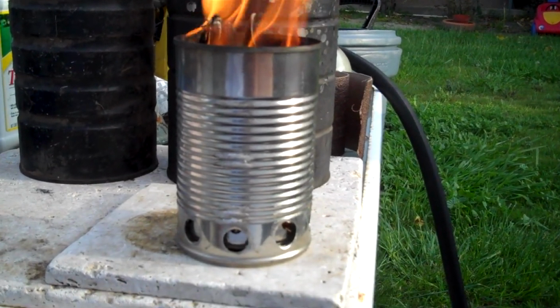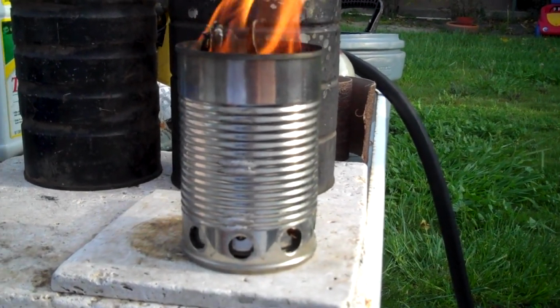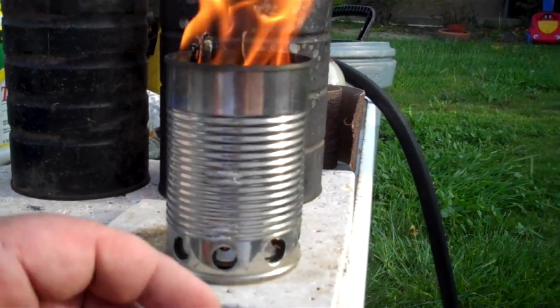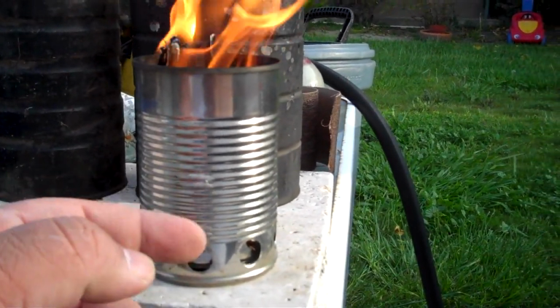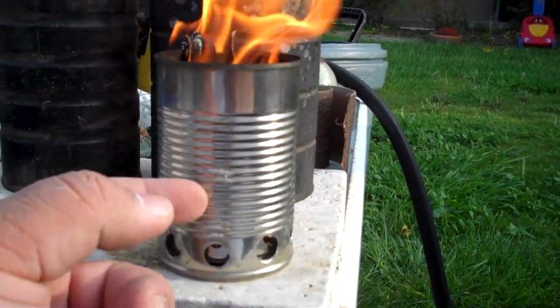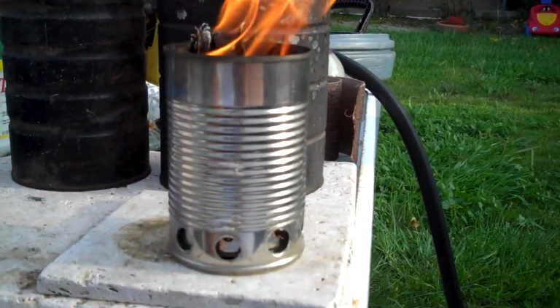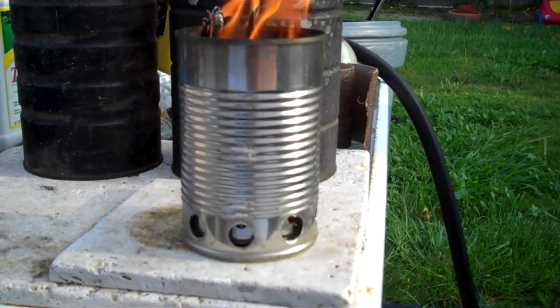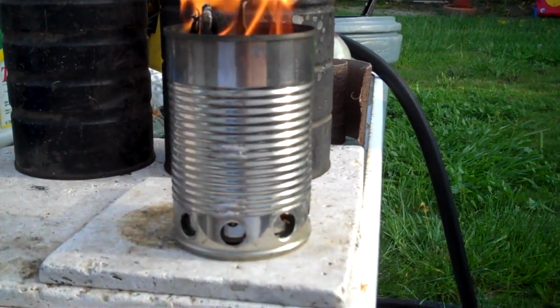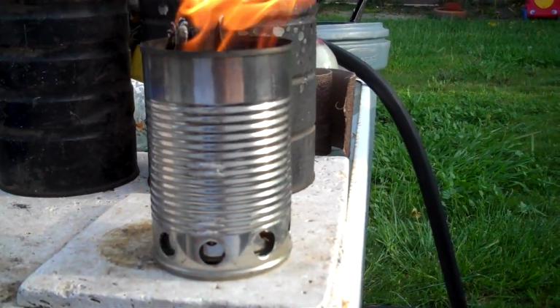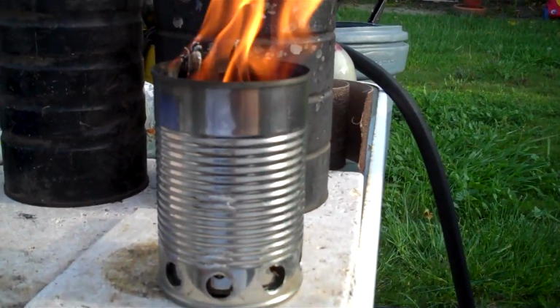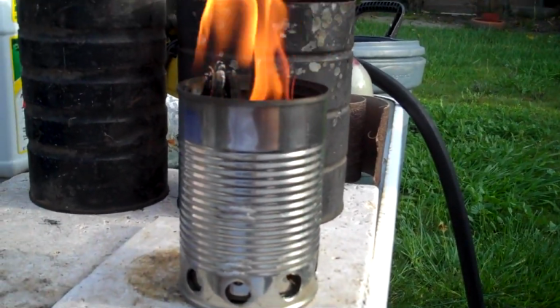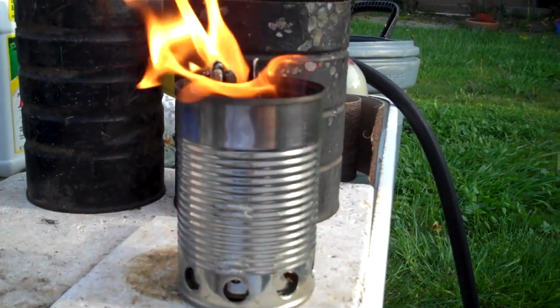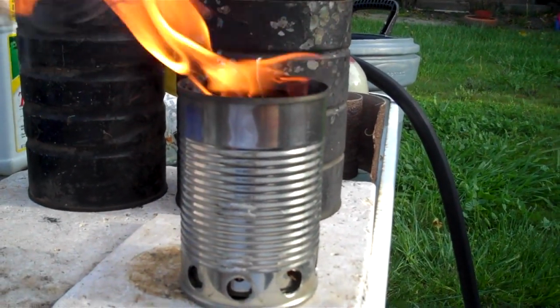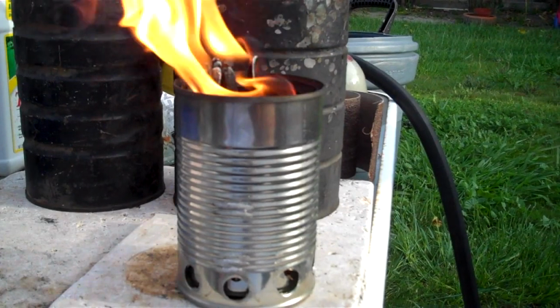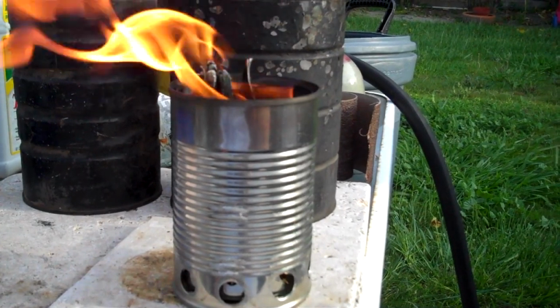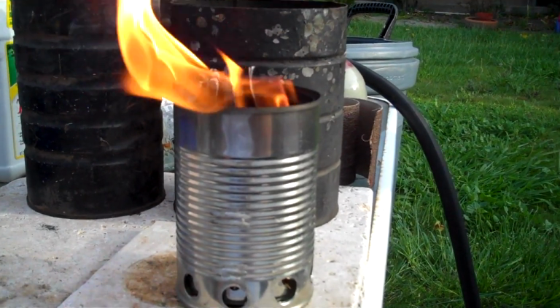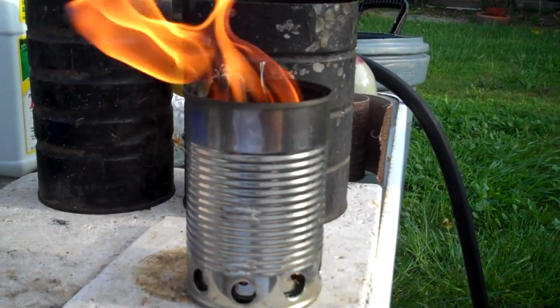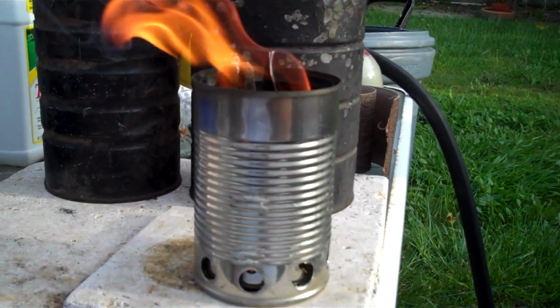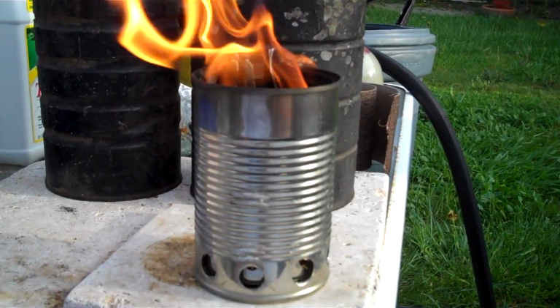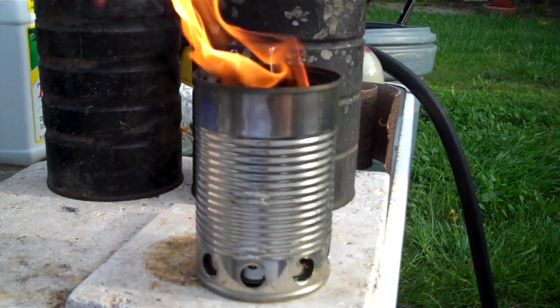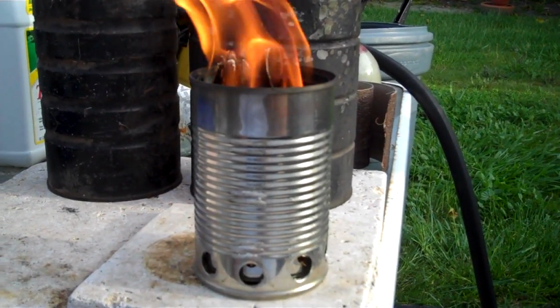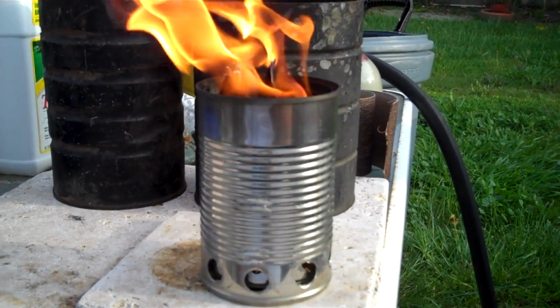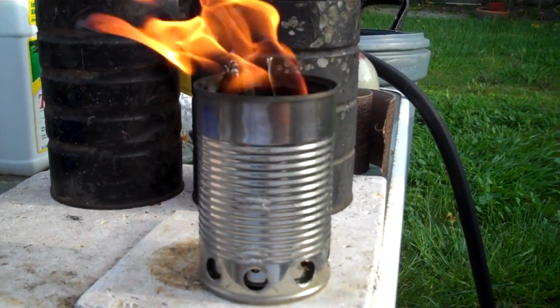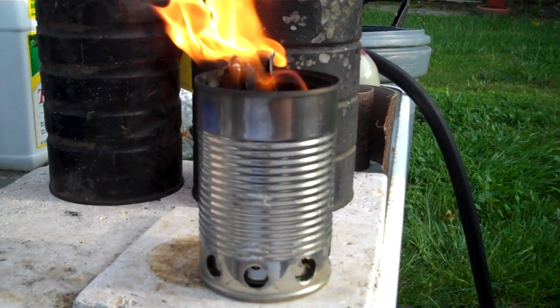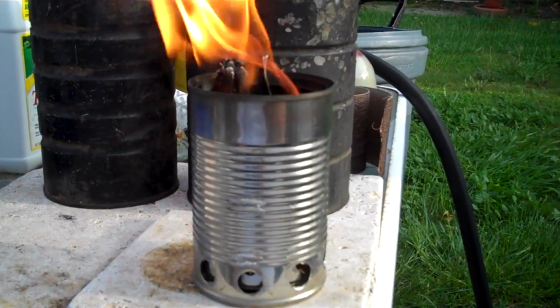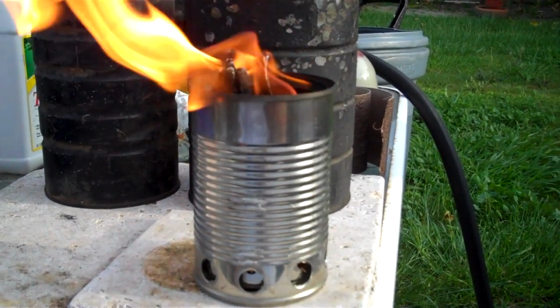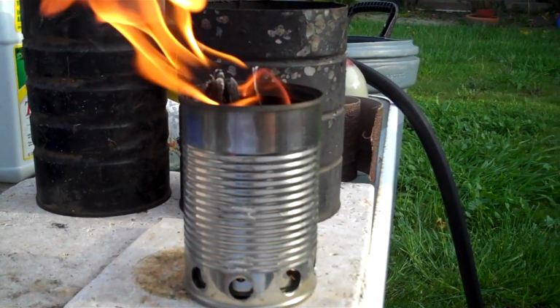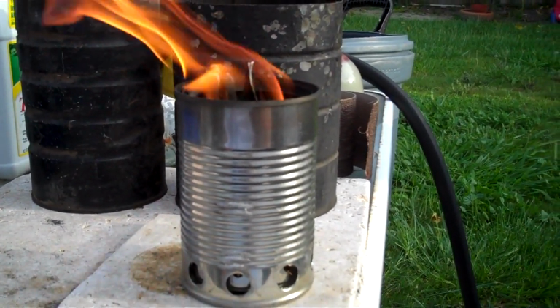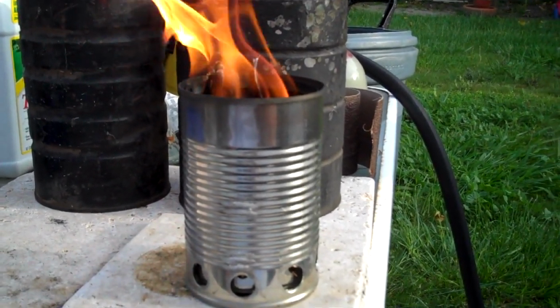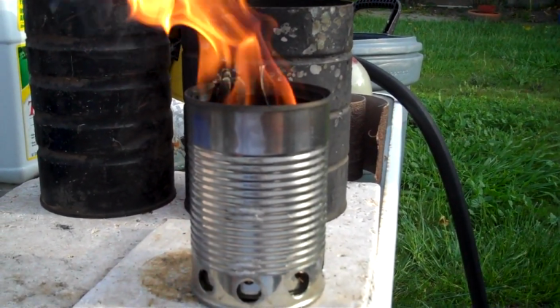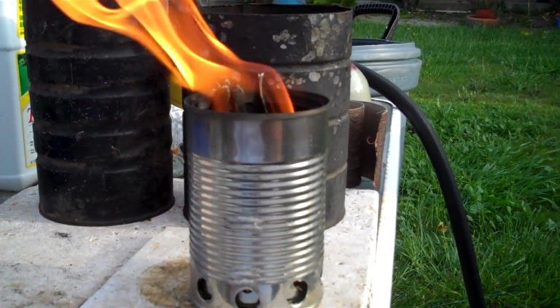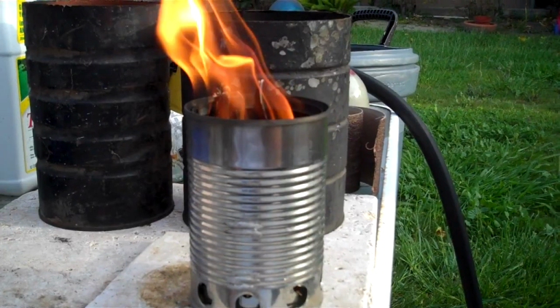This is a green bean can and the inner can is a Campbell's soup can - both pull-off tops, like I have used.